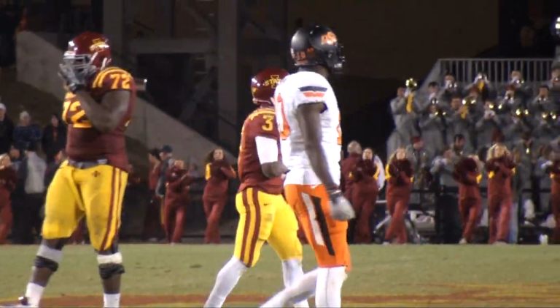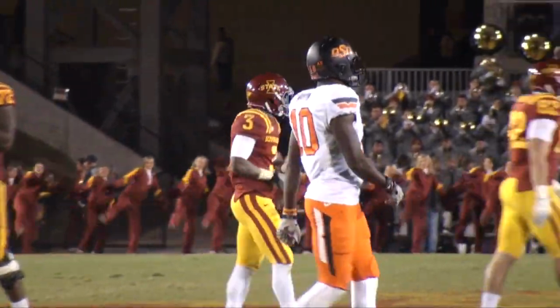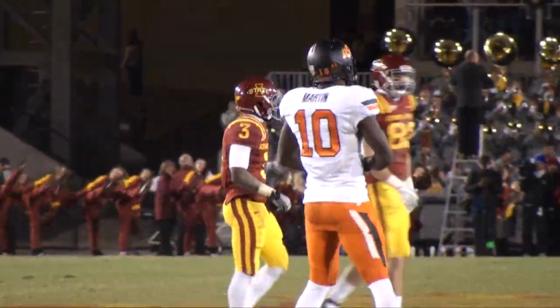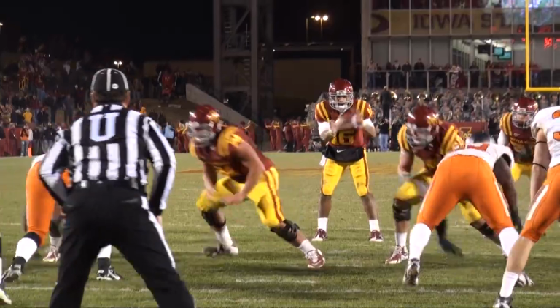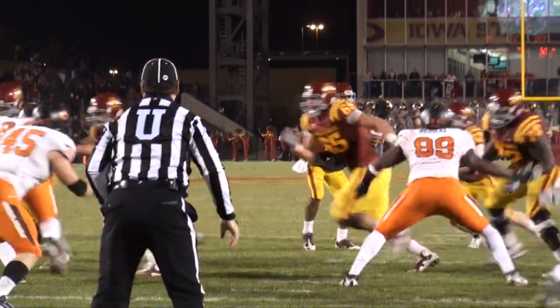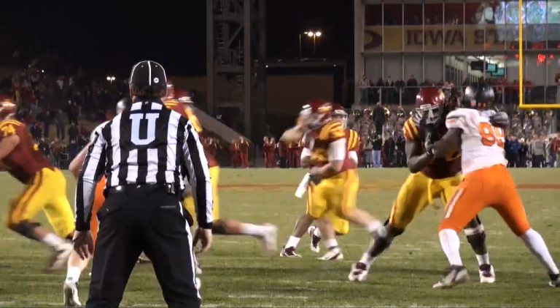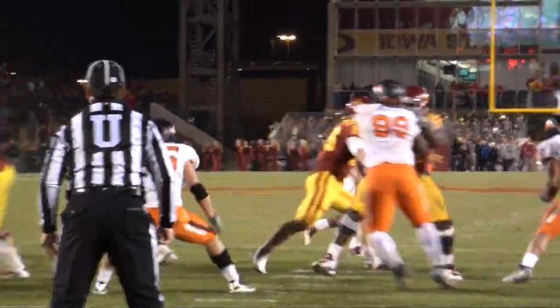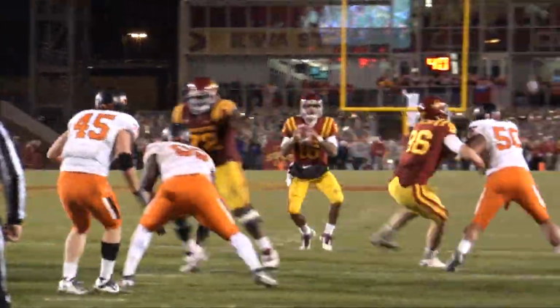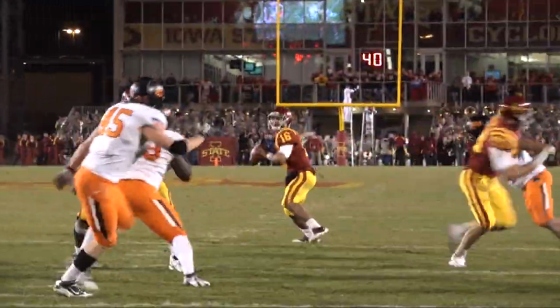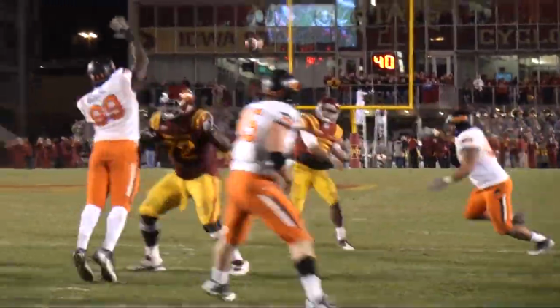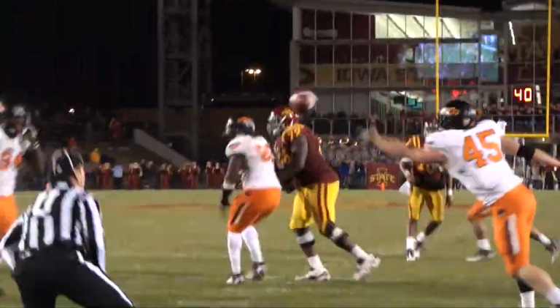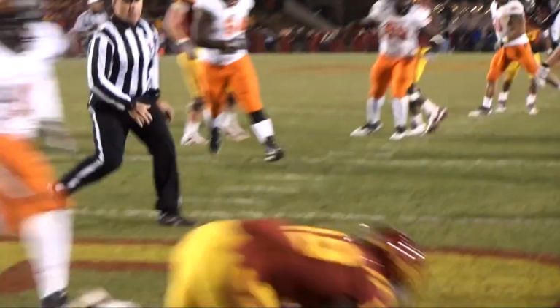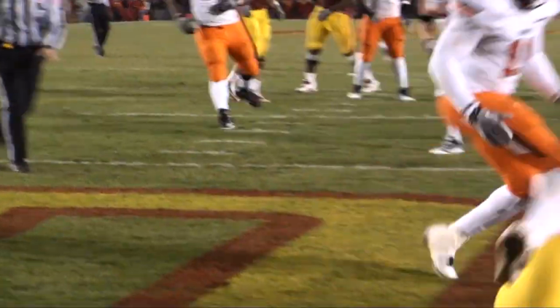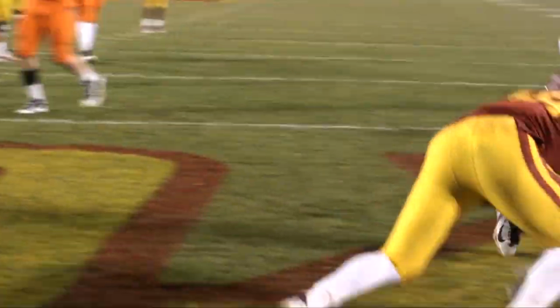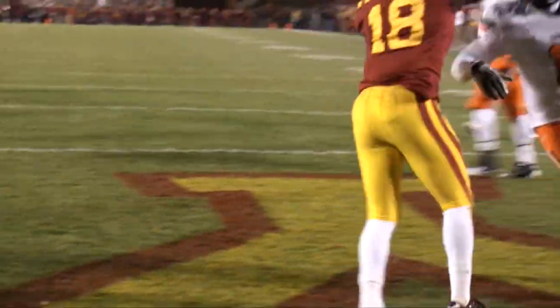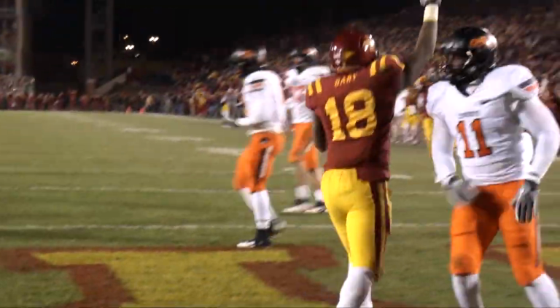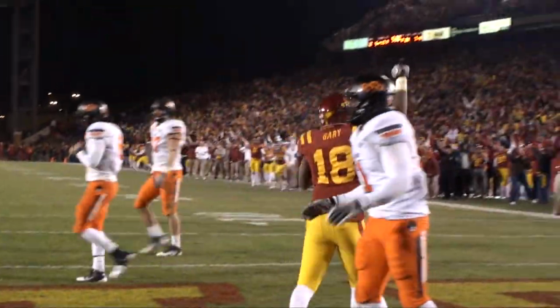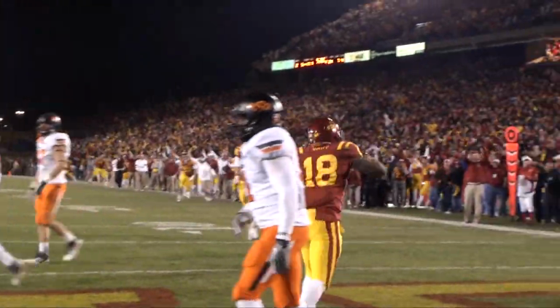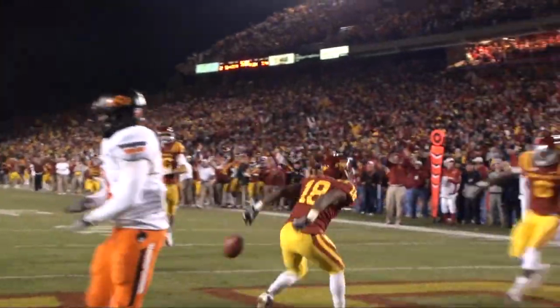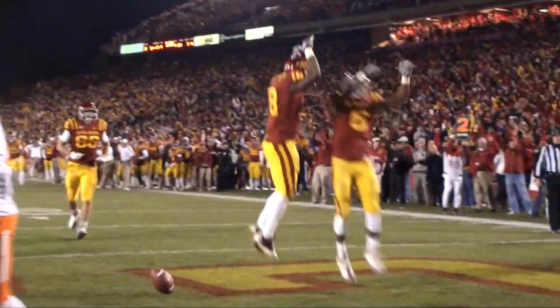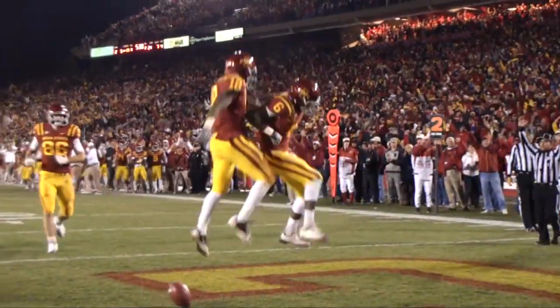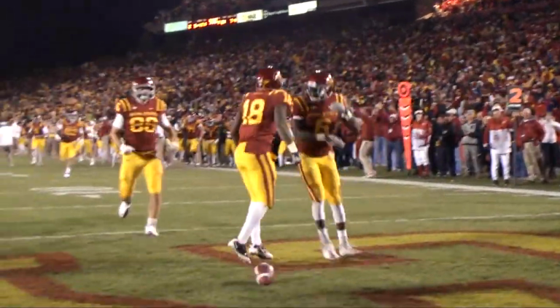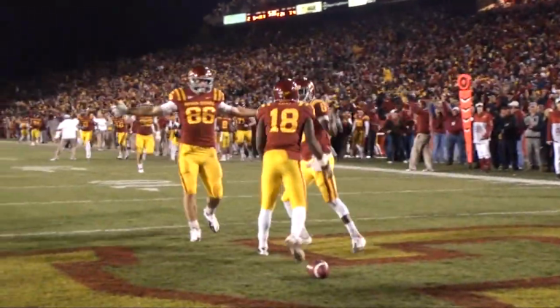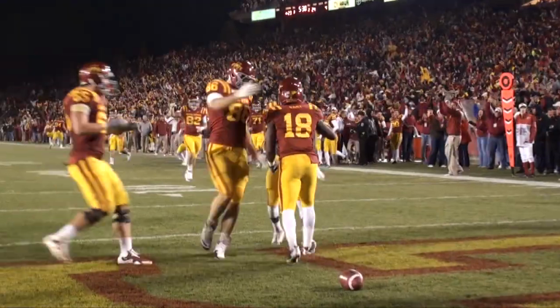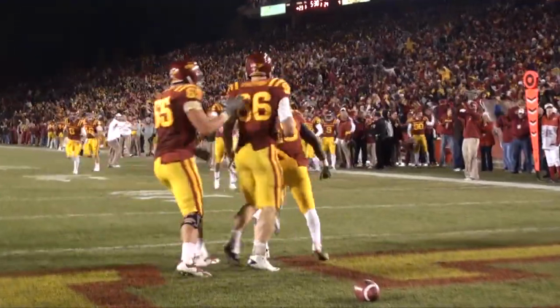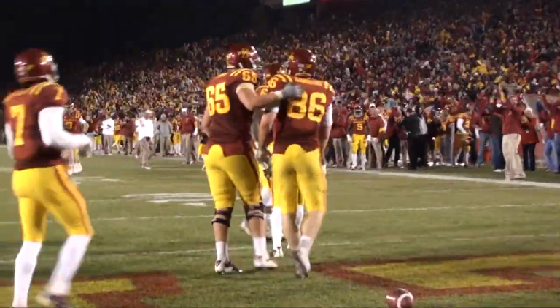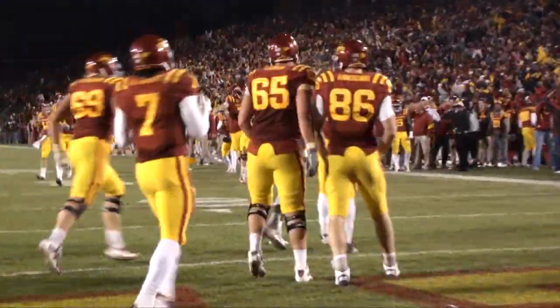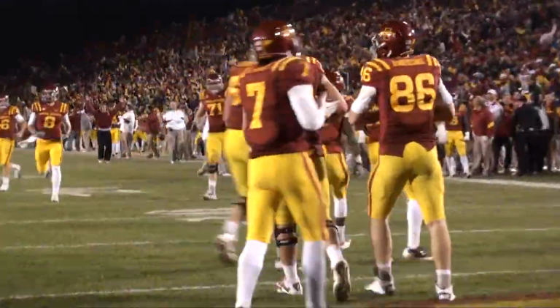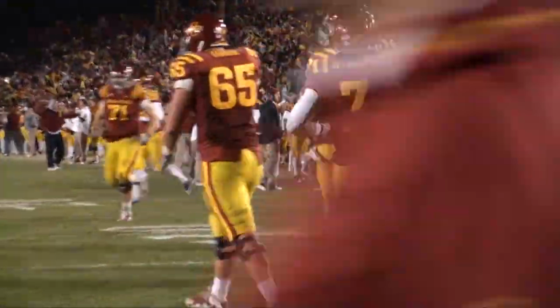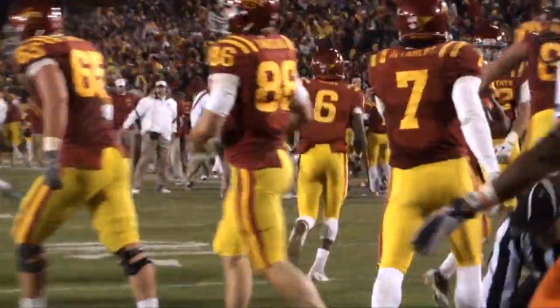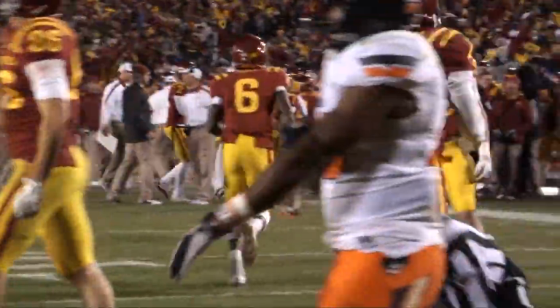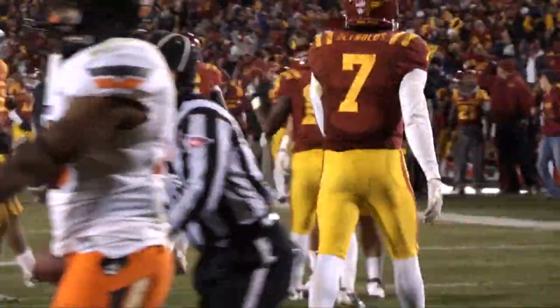Barnett in the shotgun, fake handoff to Woody, Barnett to throw, into the end zone — diving catch, touchdown! Albert Gary! And the Cyclones are within one, with 5:30 to go!